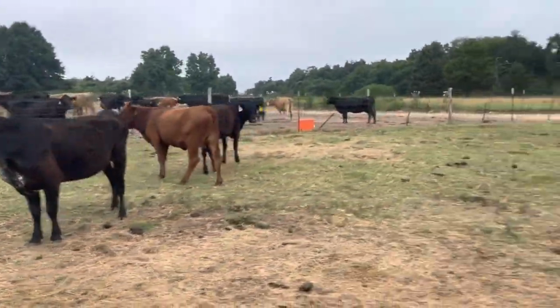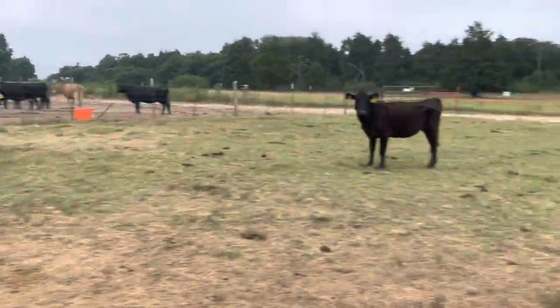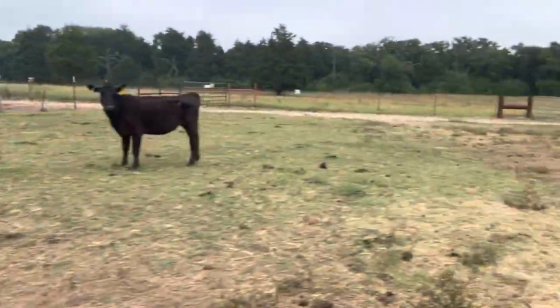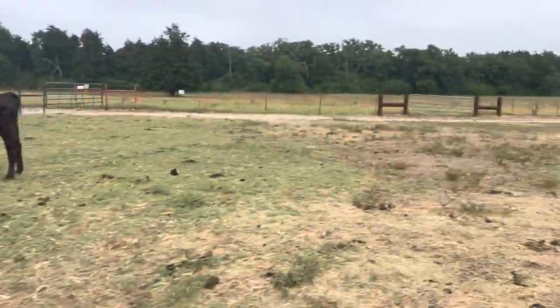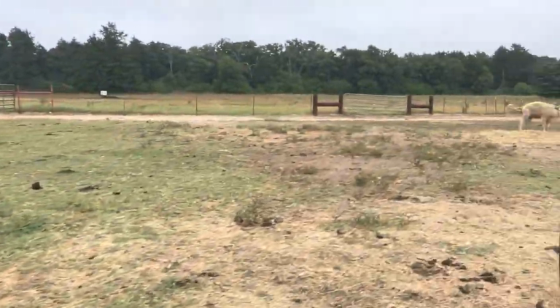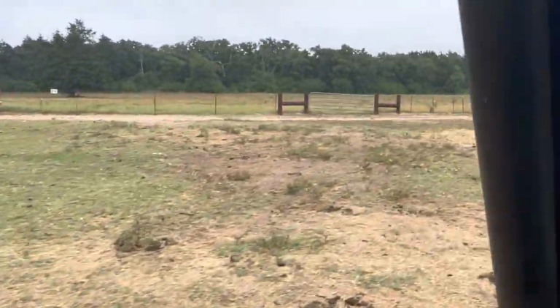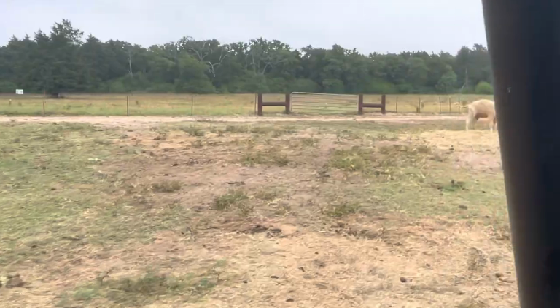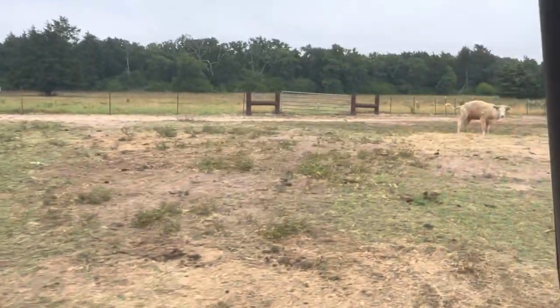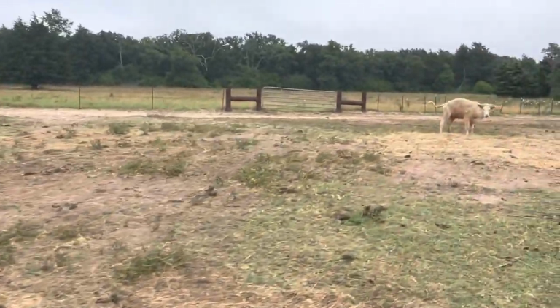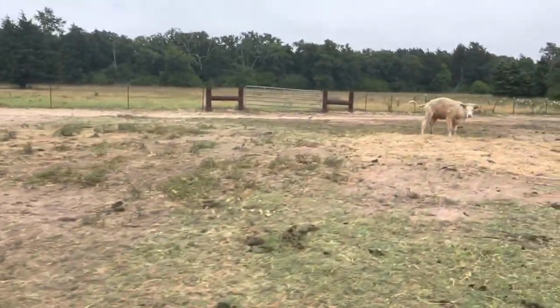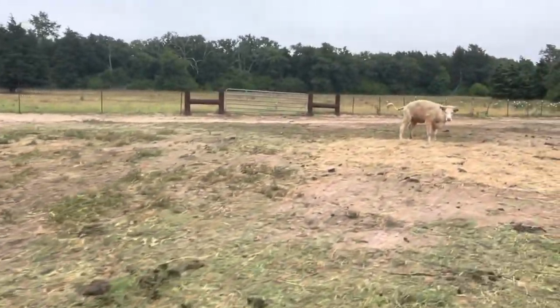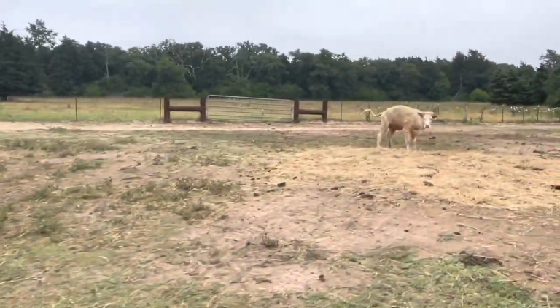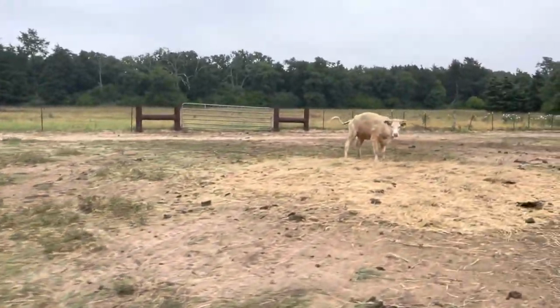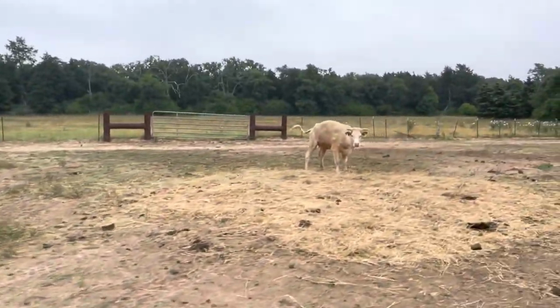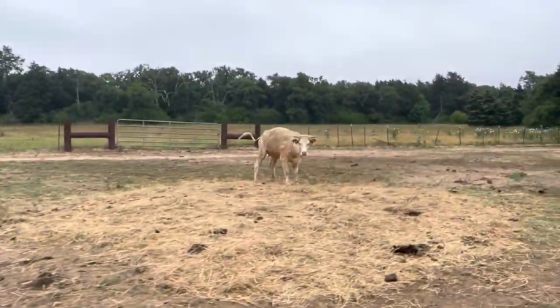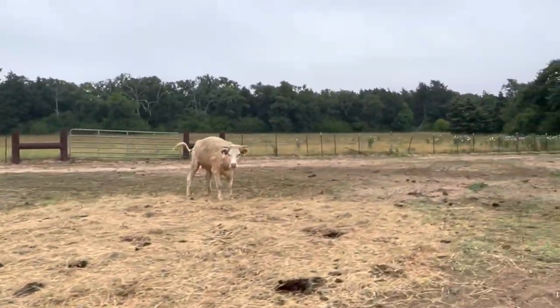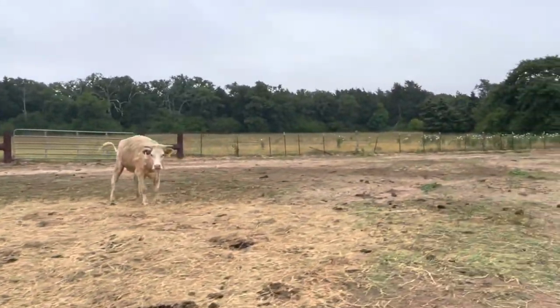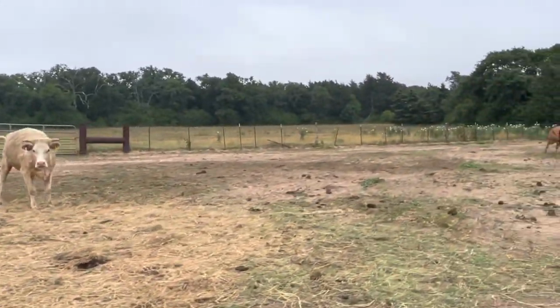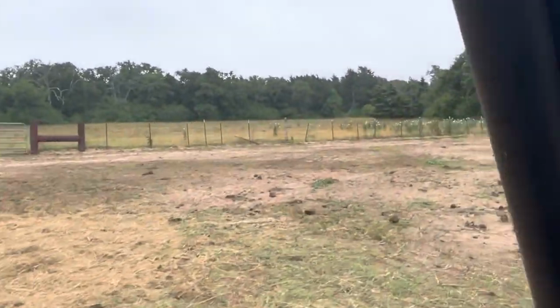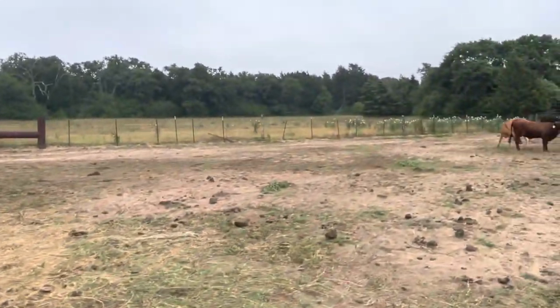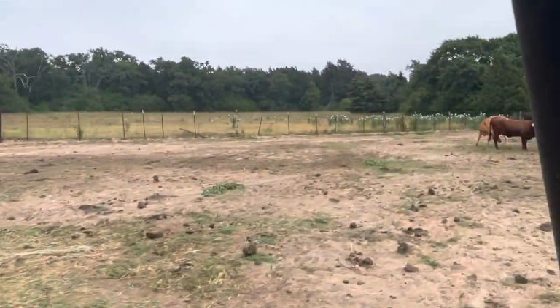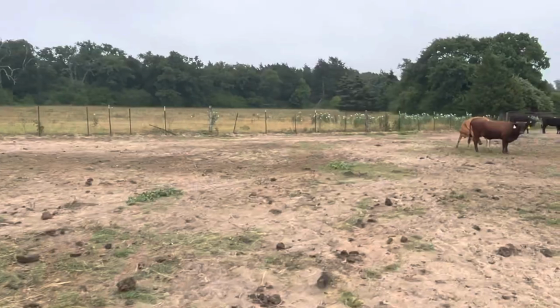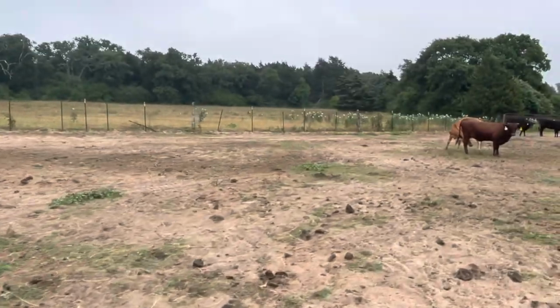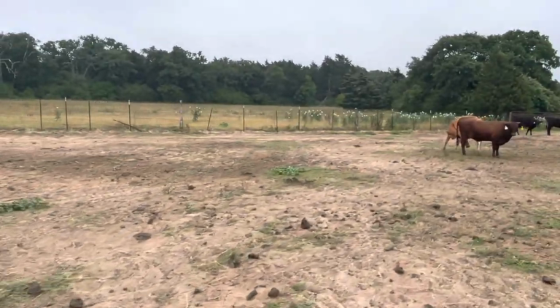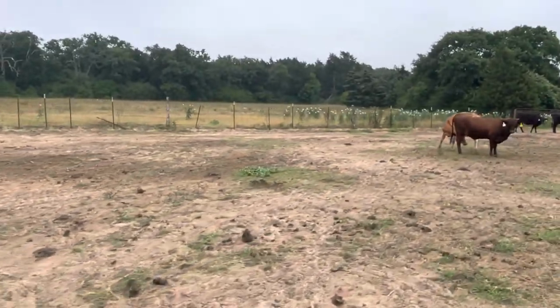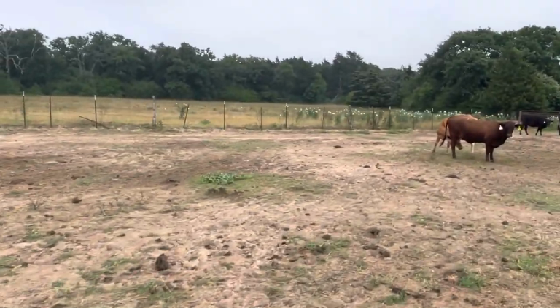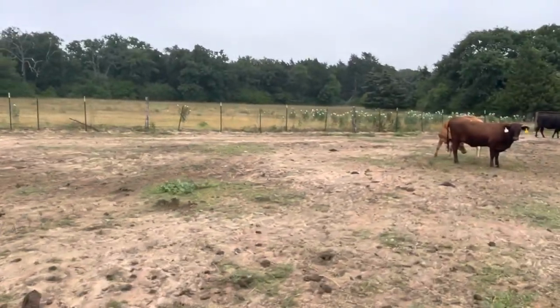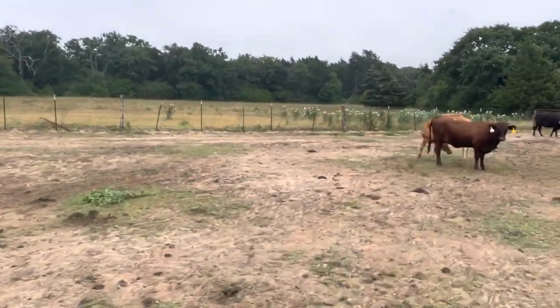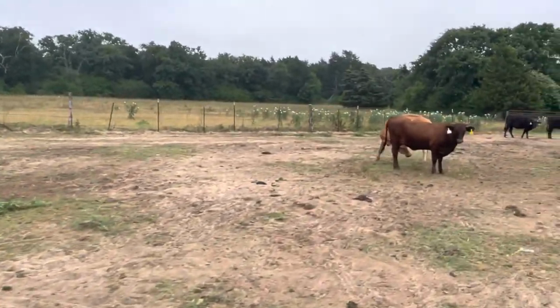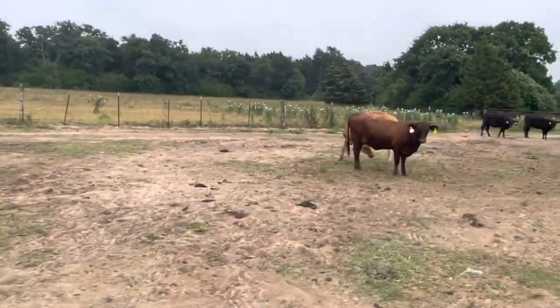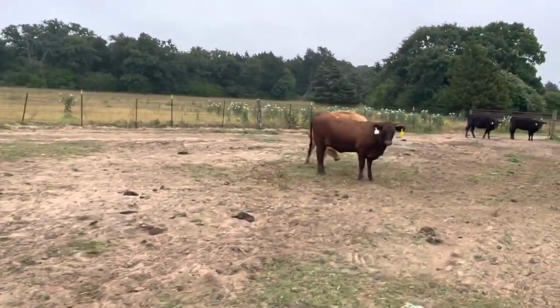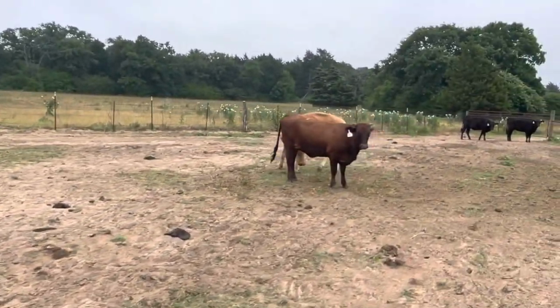If you're interested in them, give us a buzz because they will sure enough work. This is Bubba Rutherford, Rutherford Landing Cattle — we buy and sell cattle six days a week, we're always closed on Sunday. Thanks so much, have a good day.